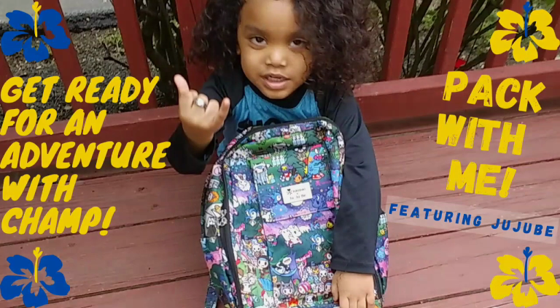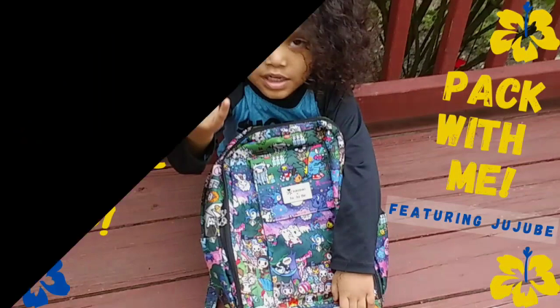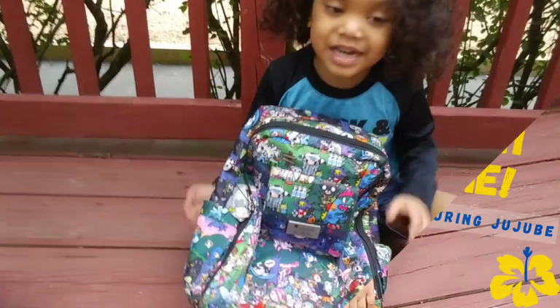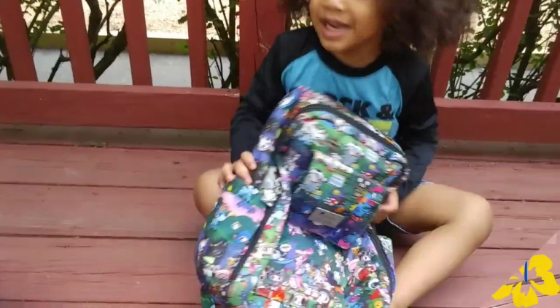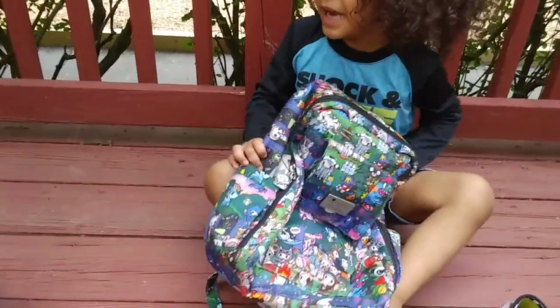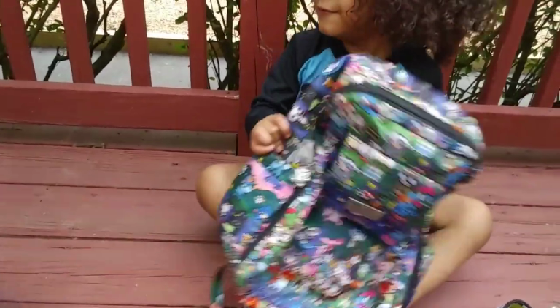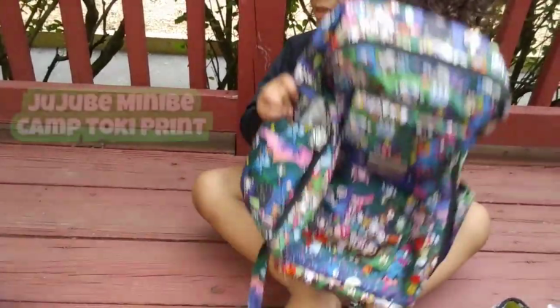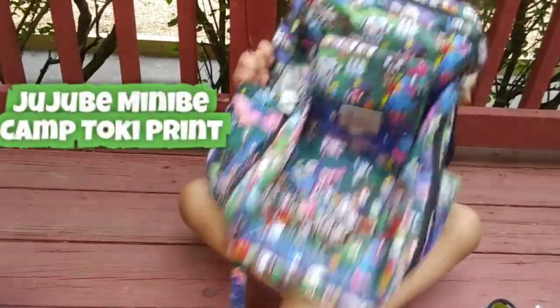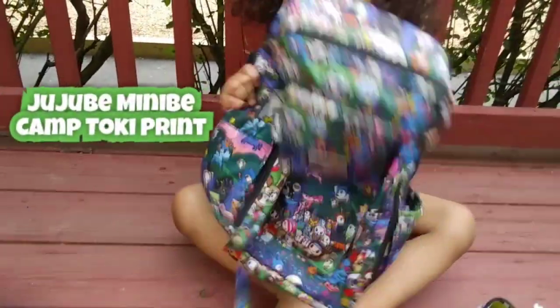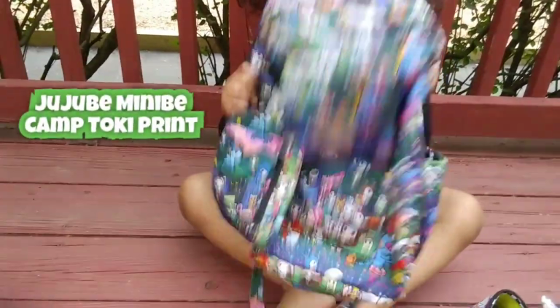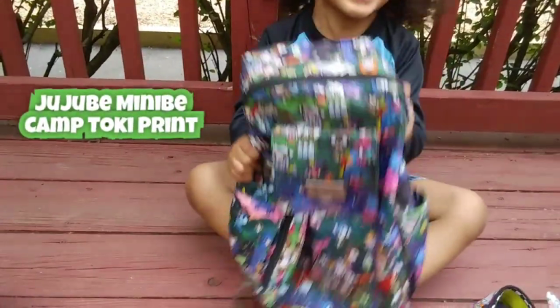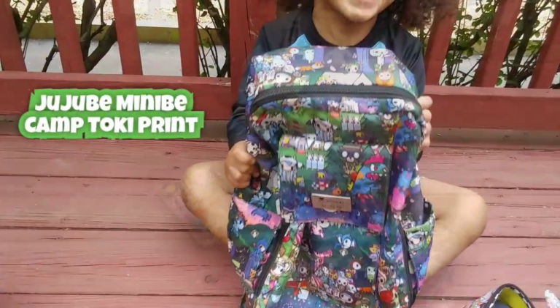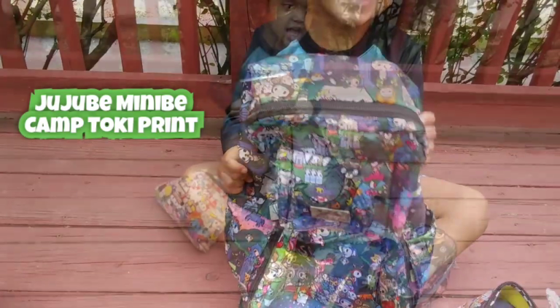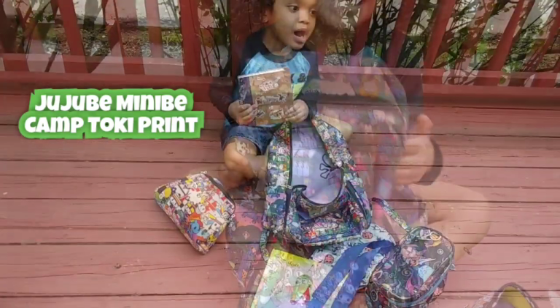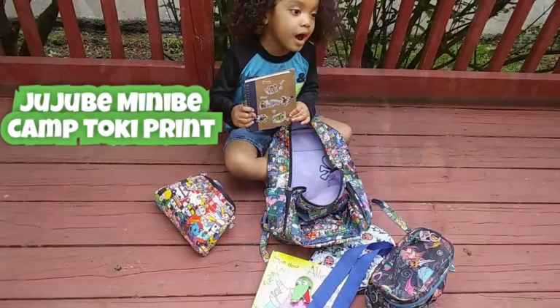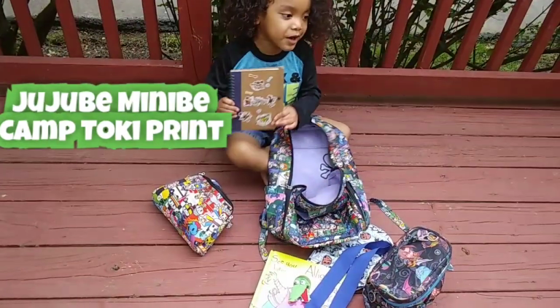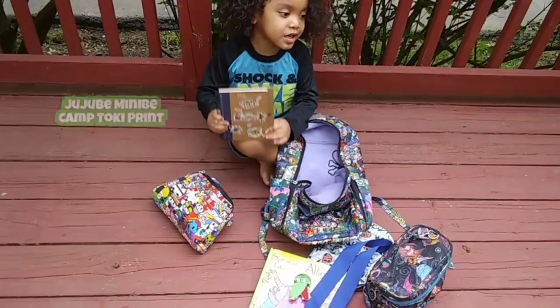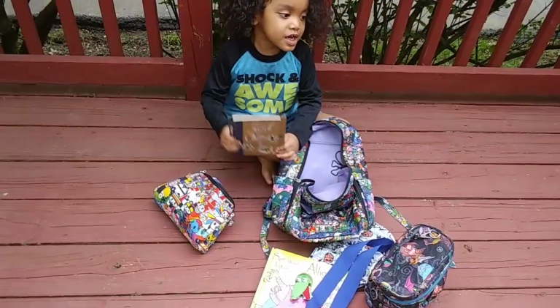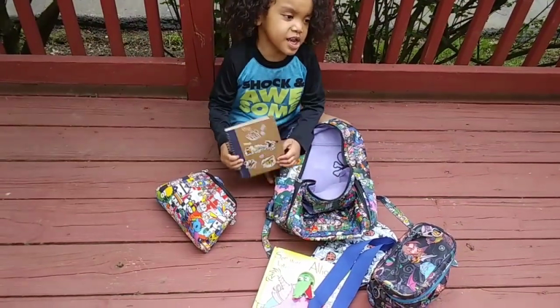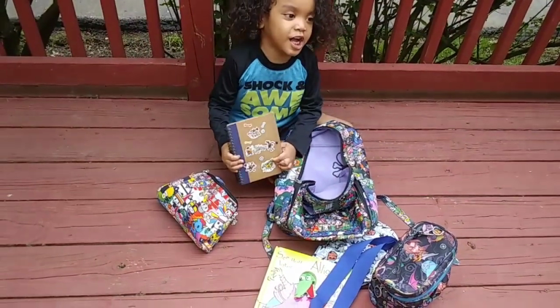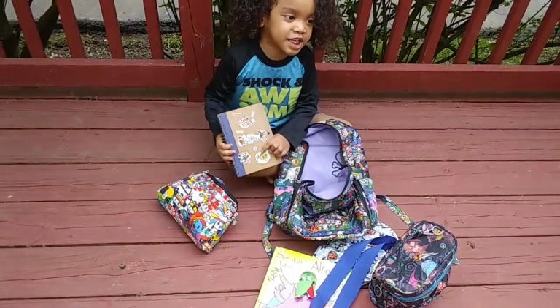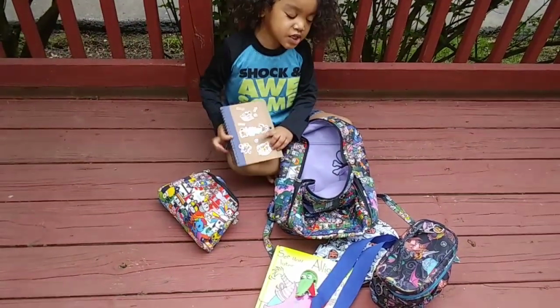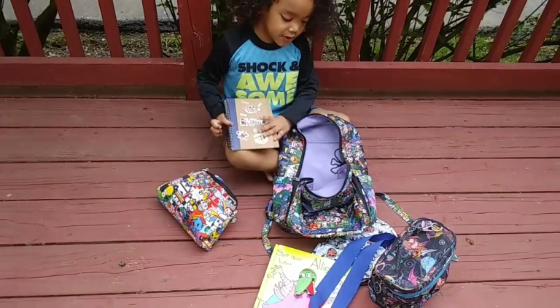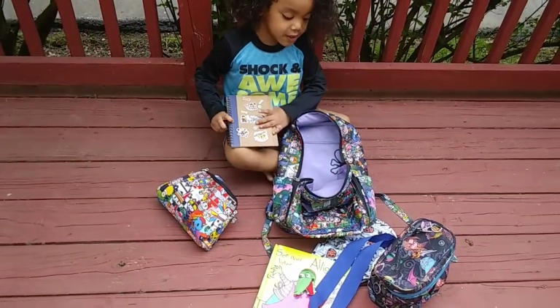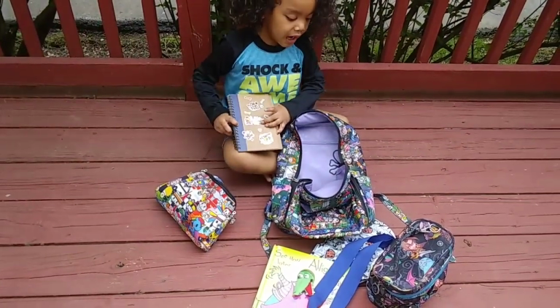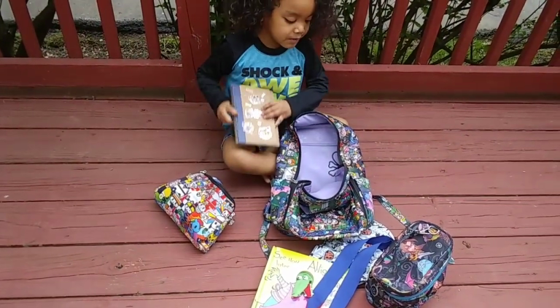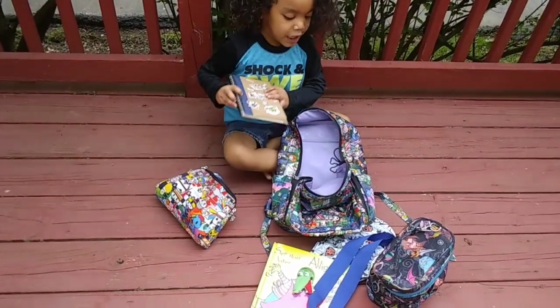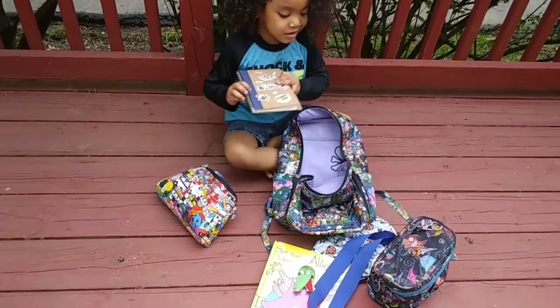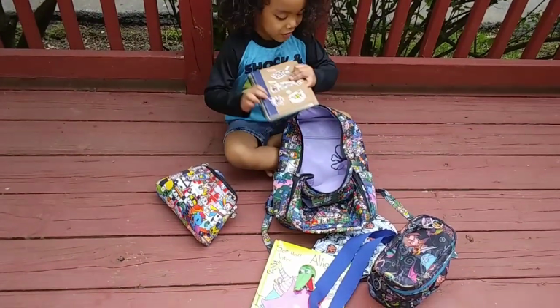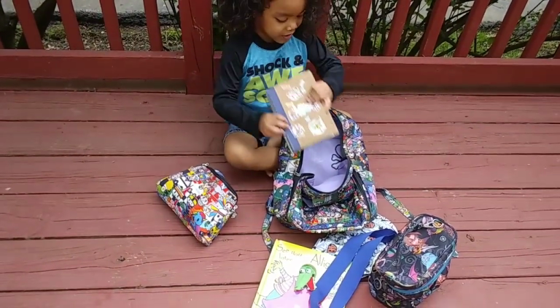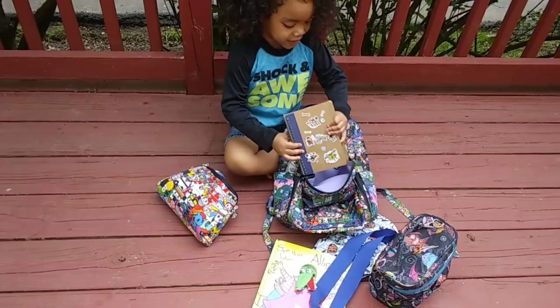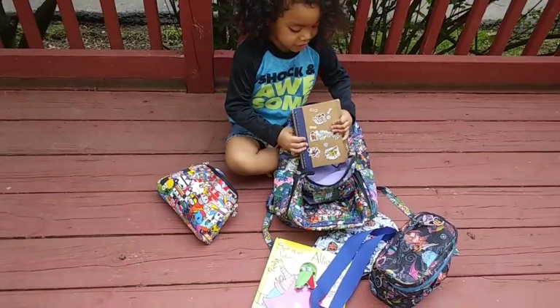My Nana bag from Jujubee and my notebook — it has stickers on it. I want to pack this for the adventure.